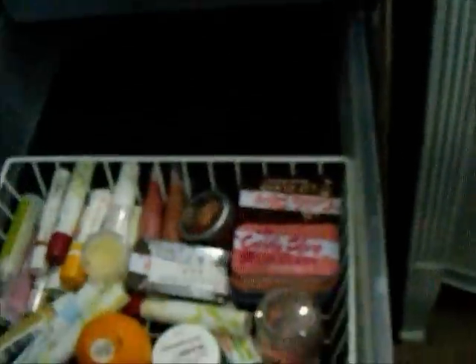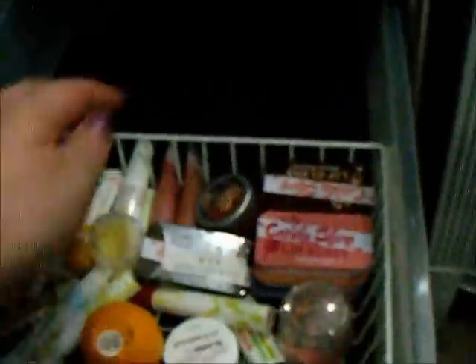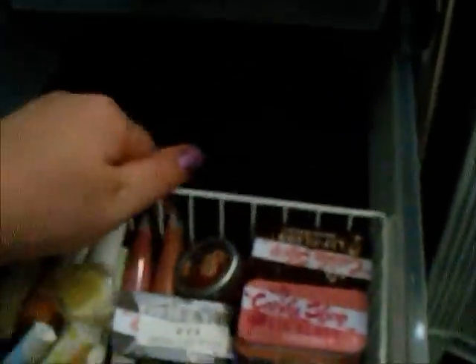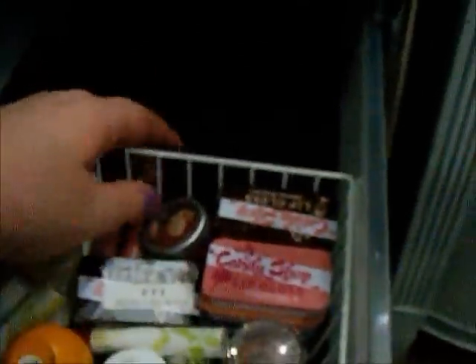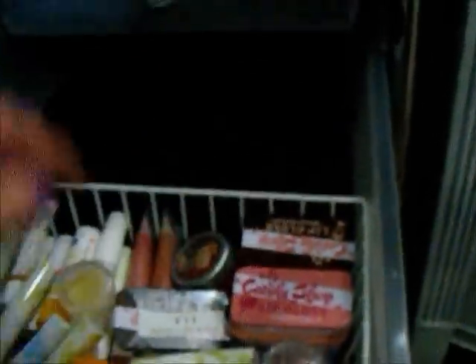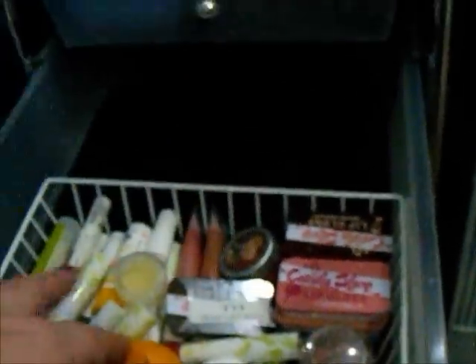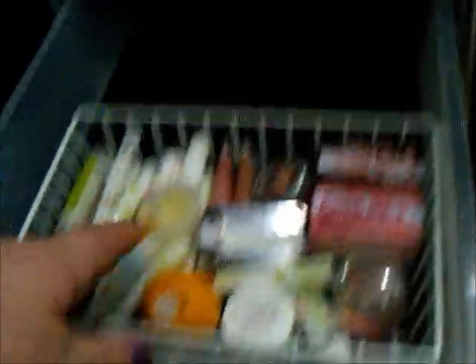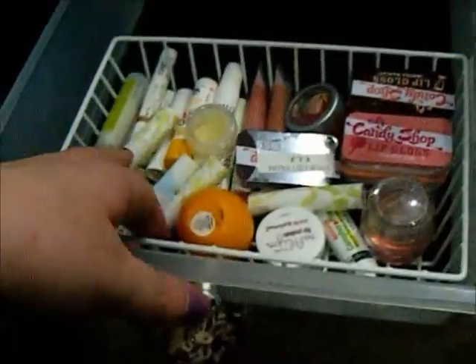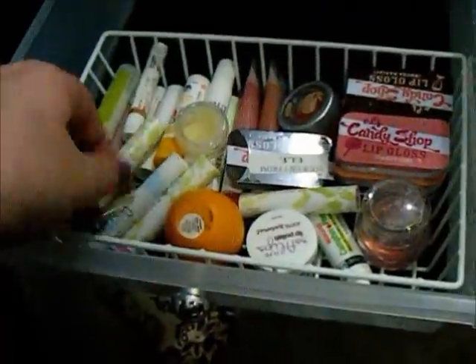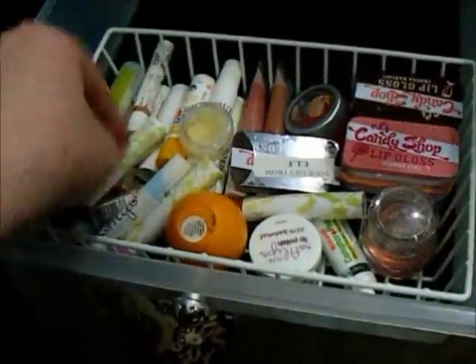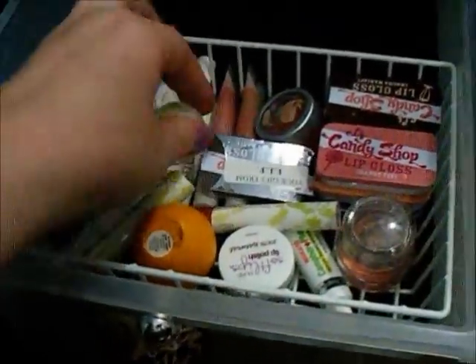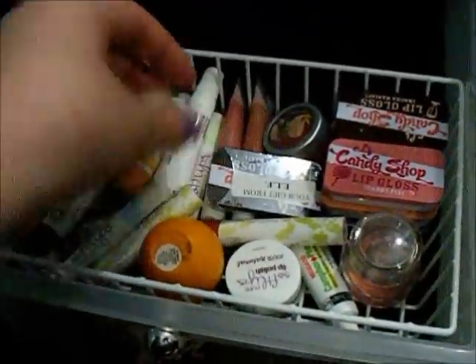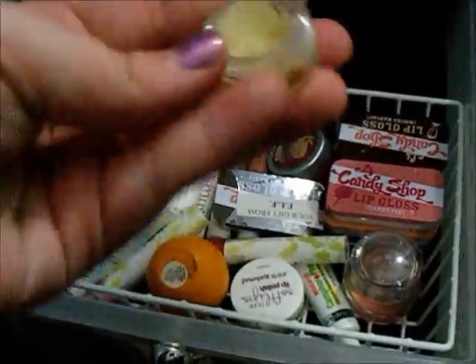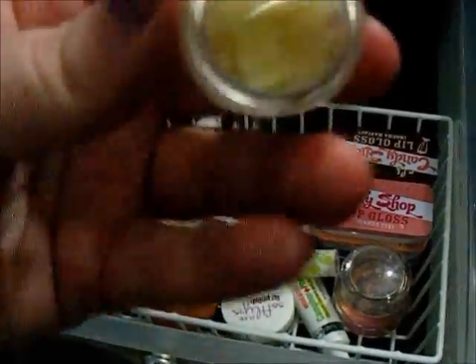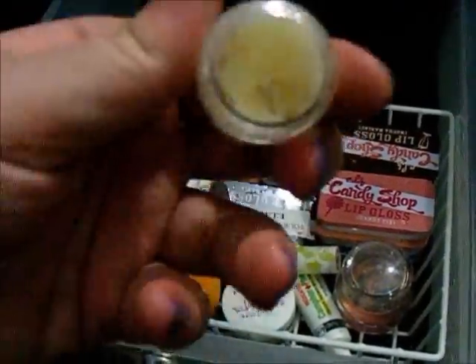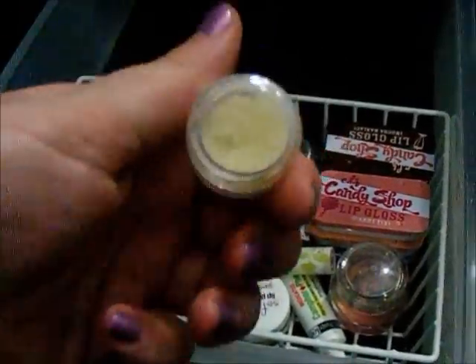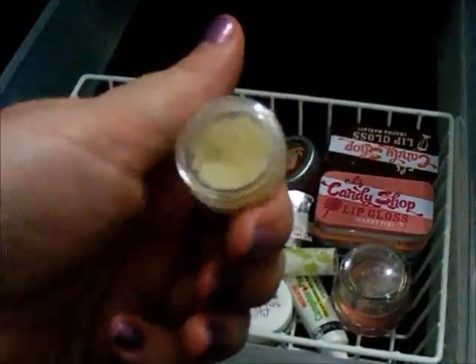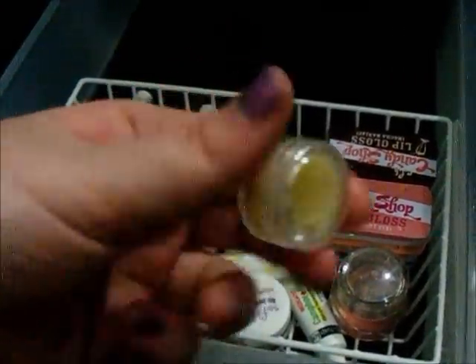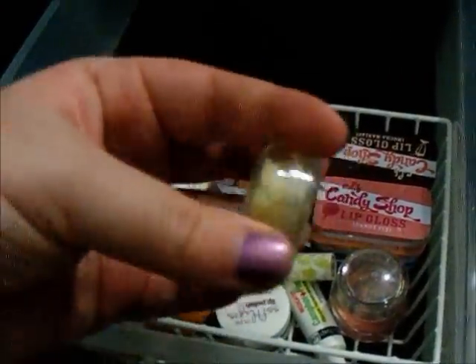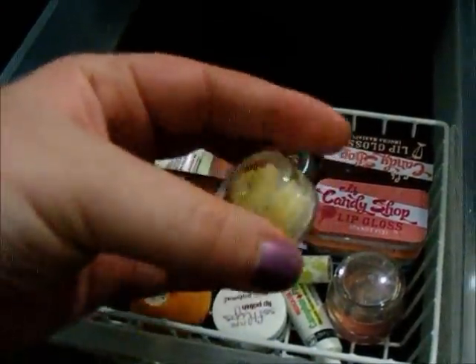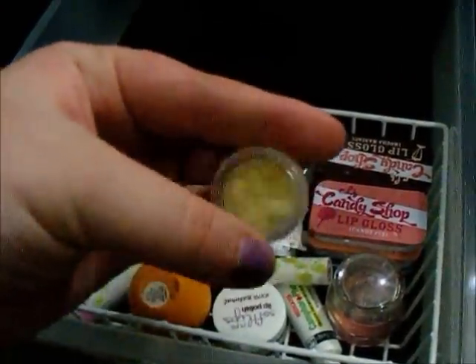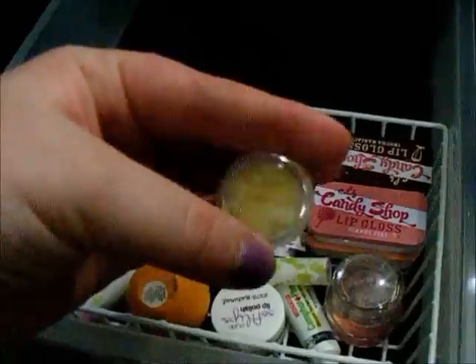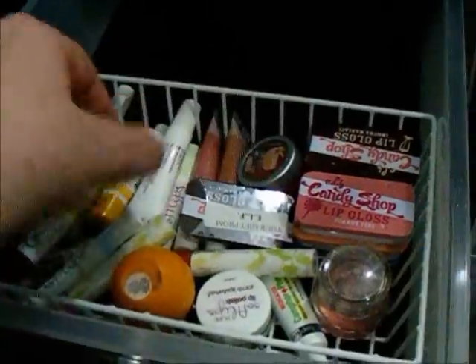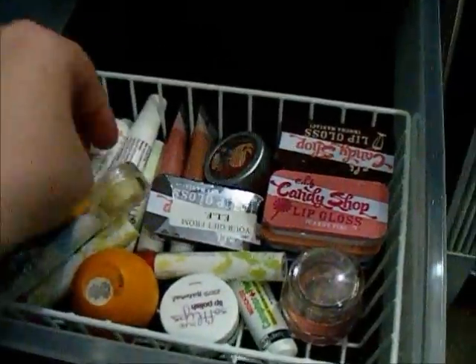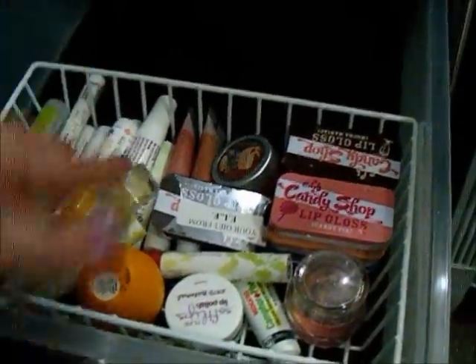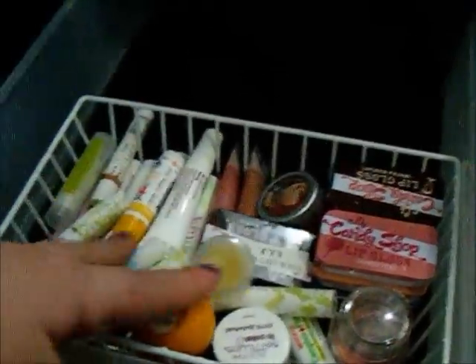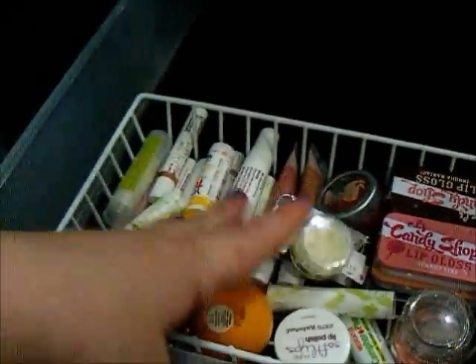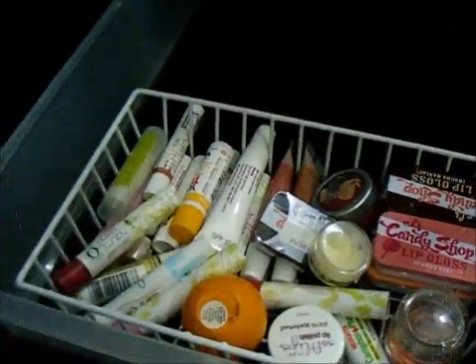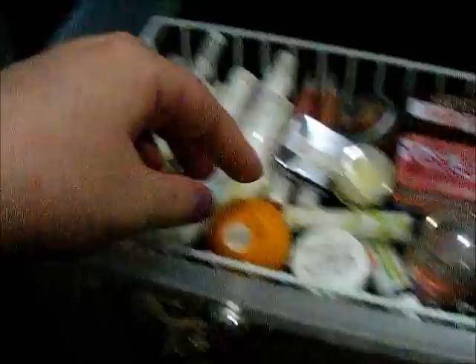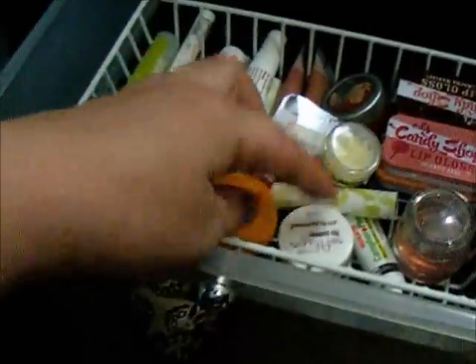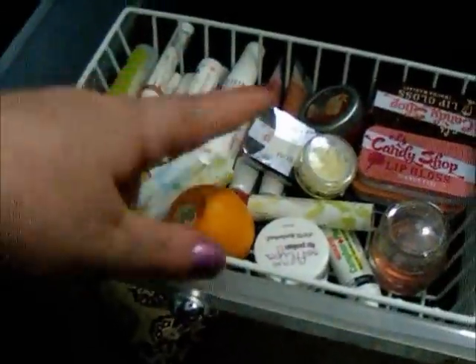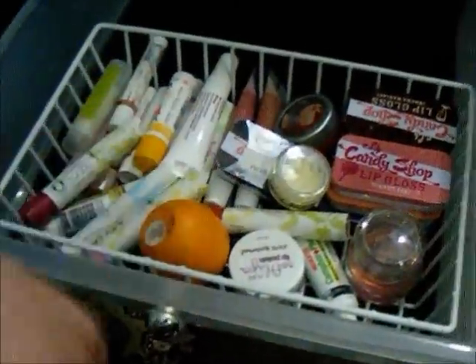Here is just some lip balm products — this is my depotted Lemon Drop EOS, what was left of it. And I just have balms and things of that nature in here.